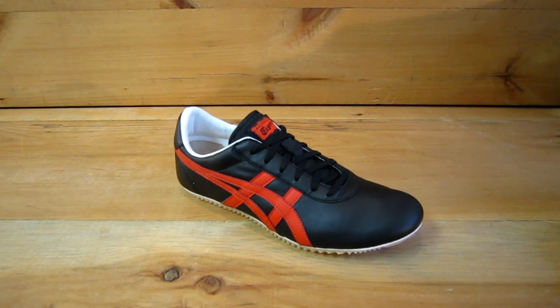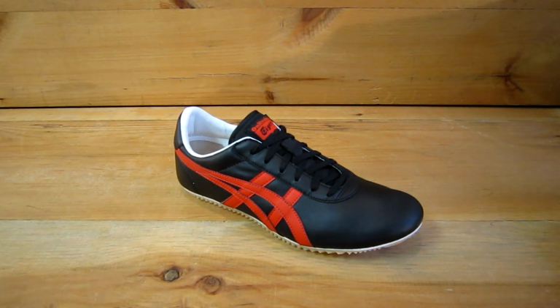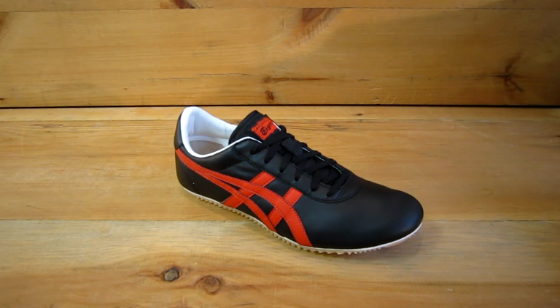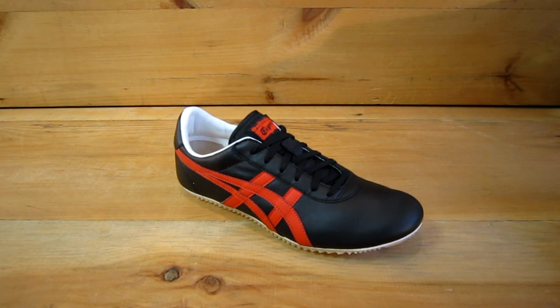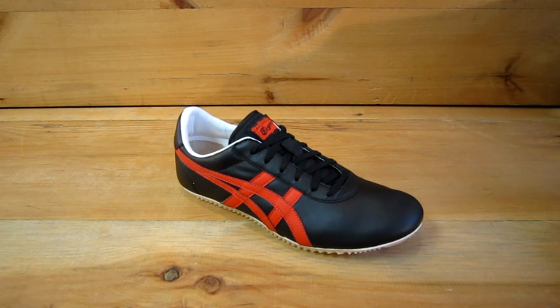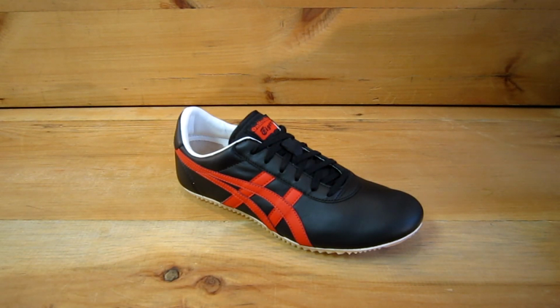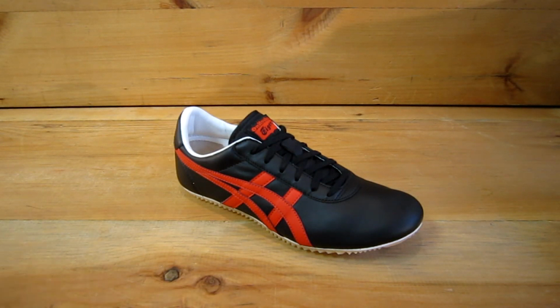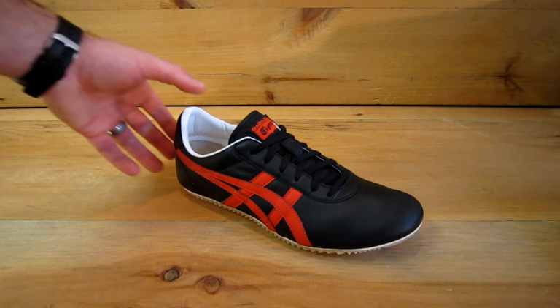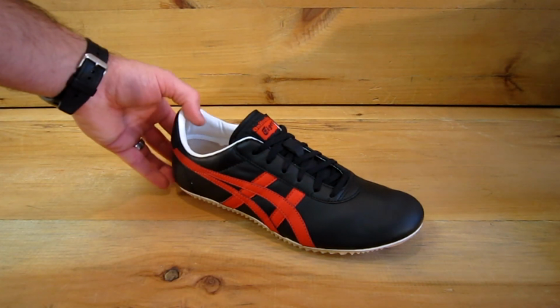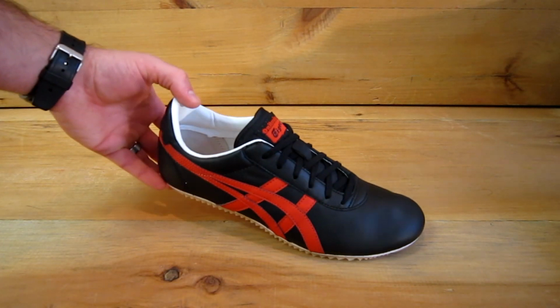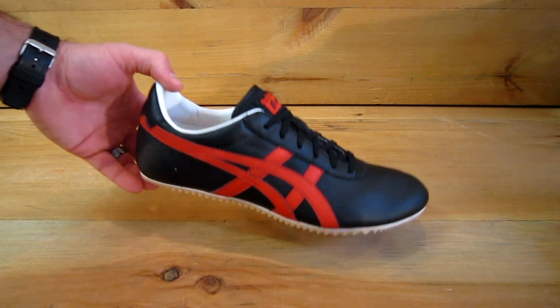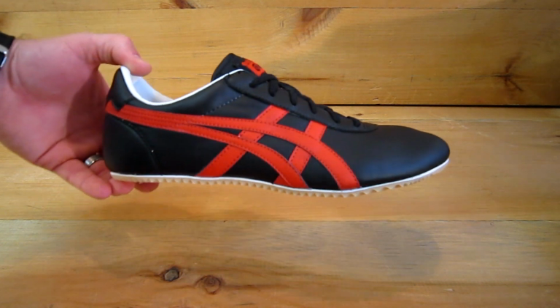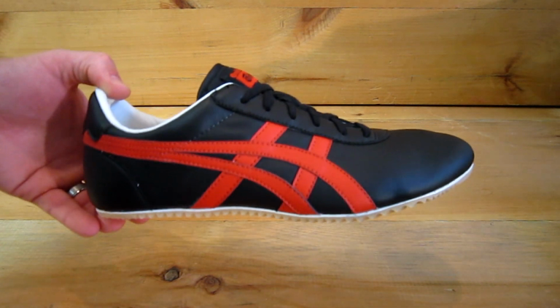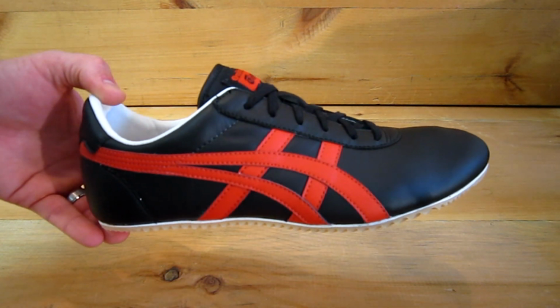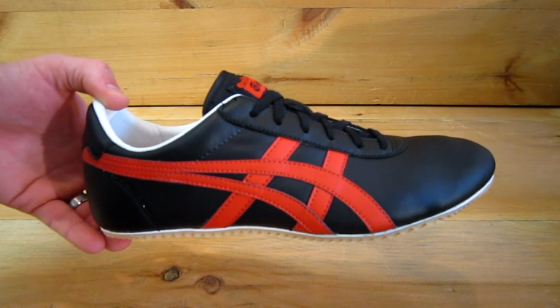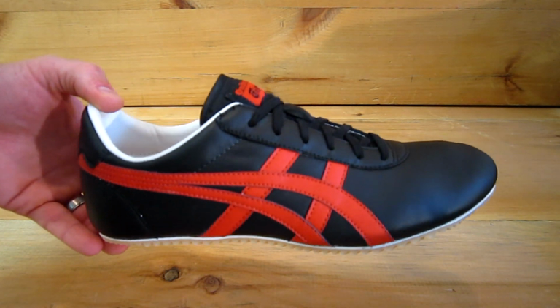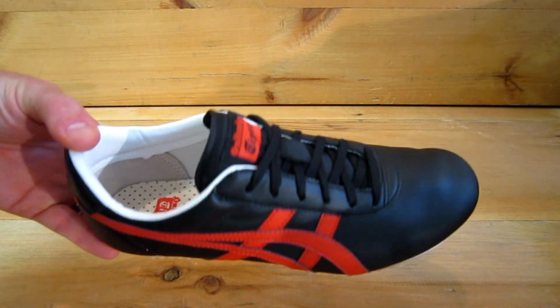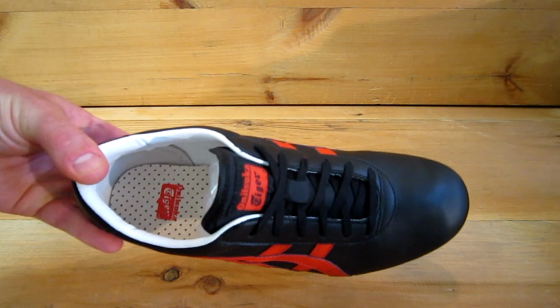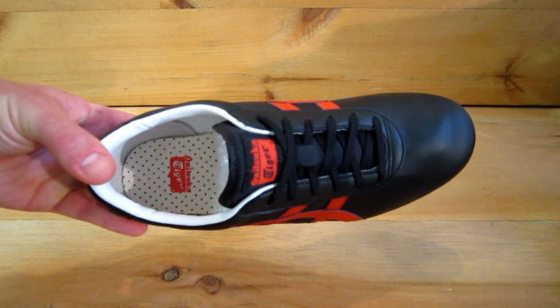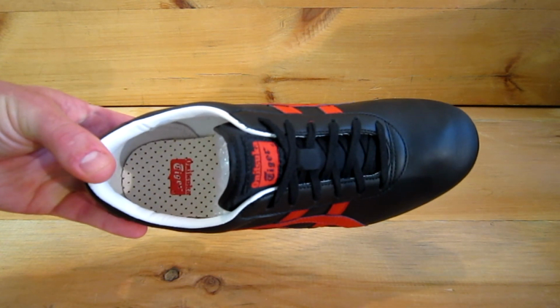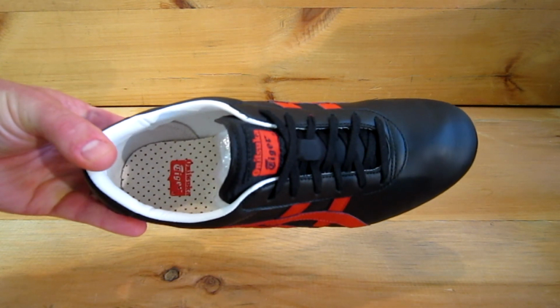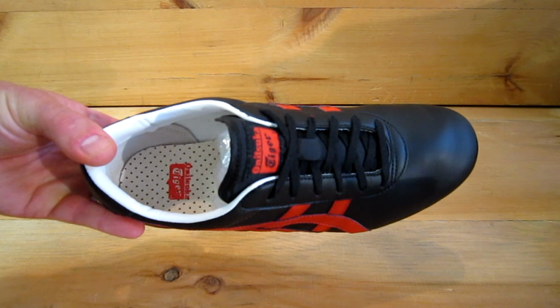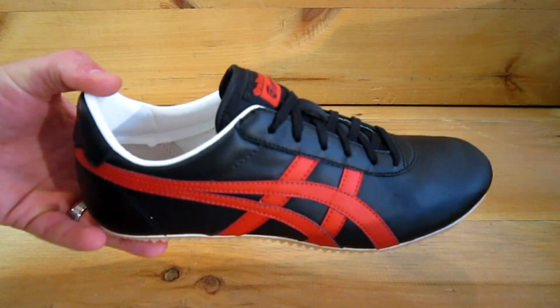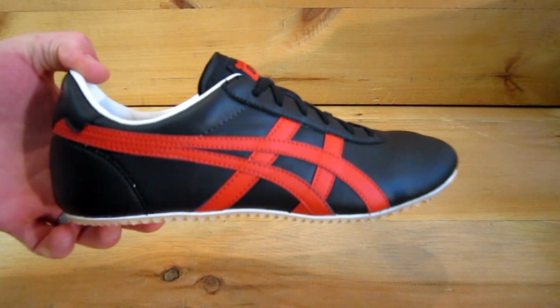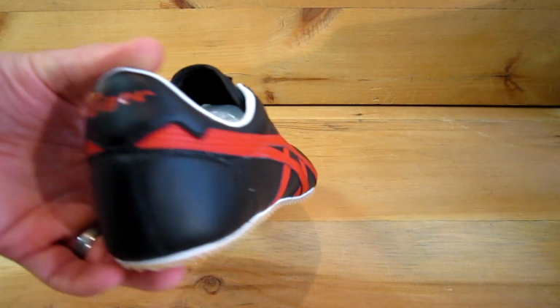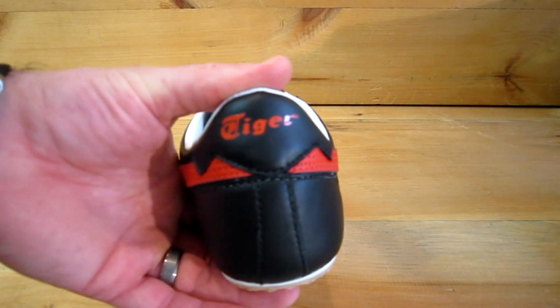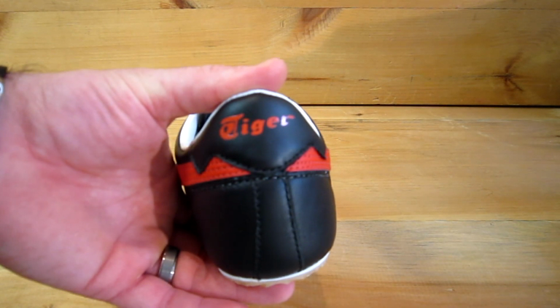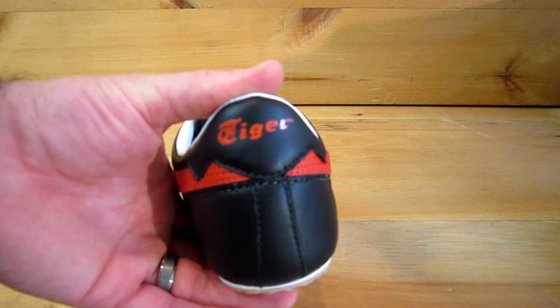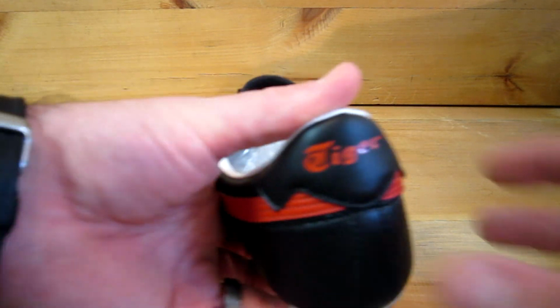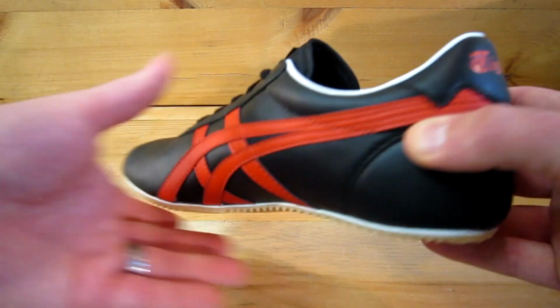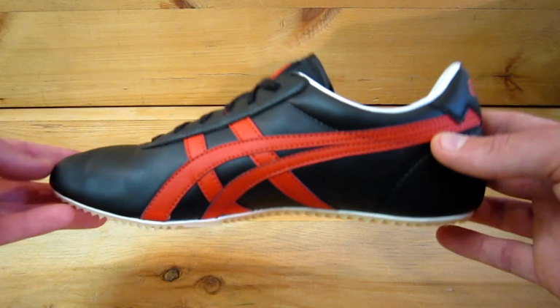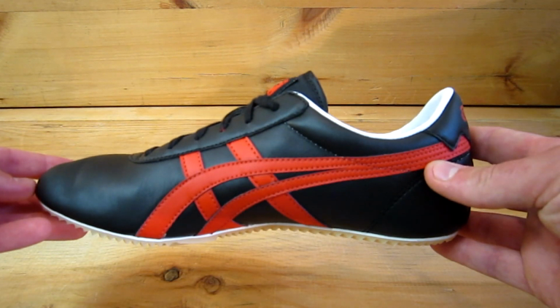This is the Tai Chi by Onitsuka Tiger, available now at Classicsportshoes.com. This color has just come back for summer of 2012. This is one of the more popular styles that we sell here at Classic Sport Shoes.